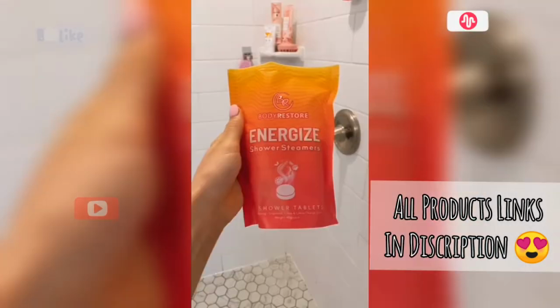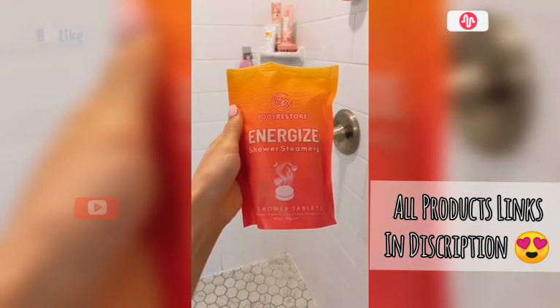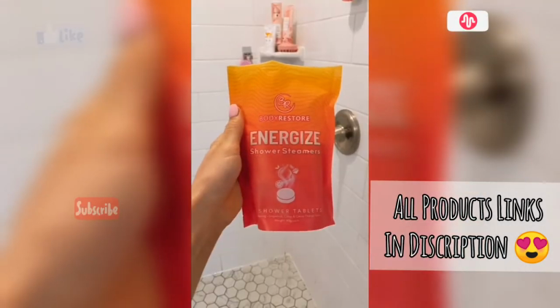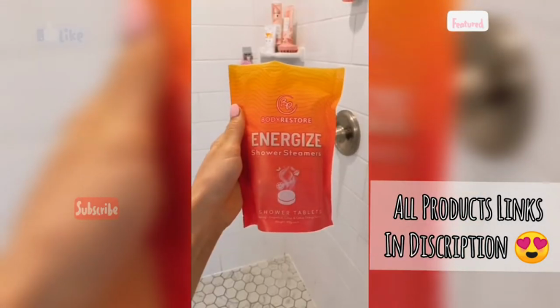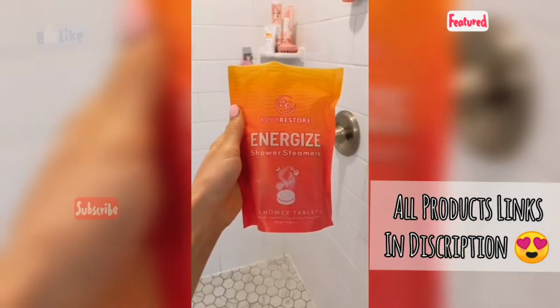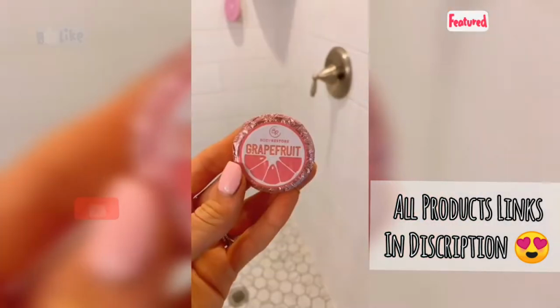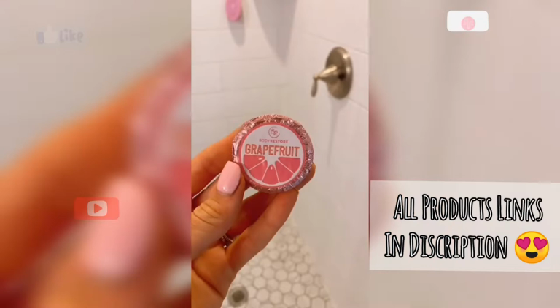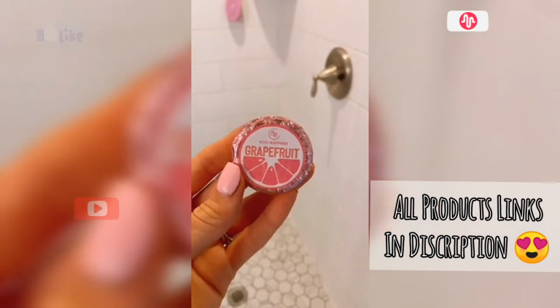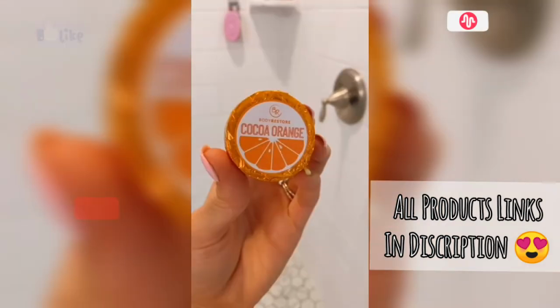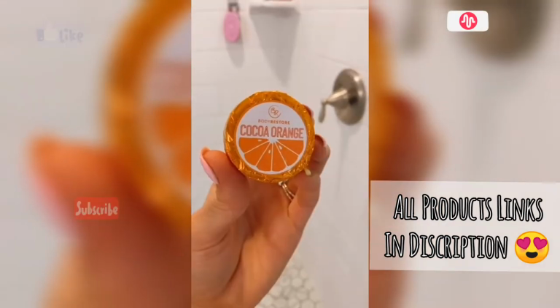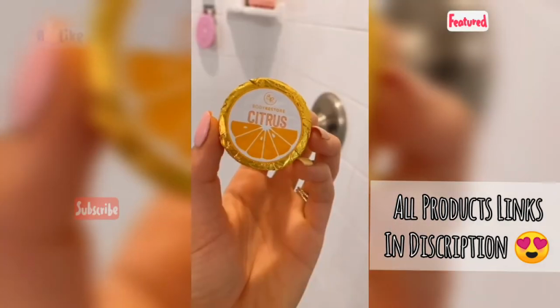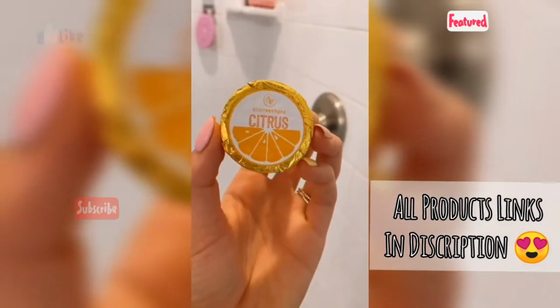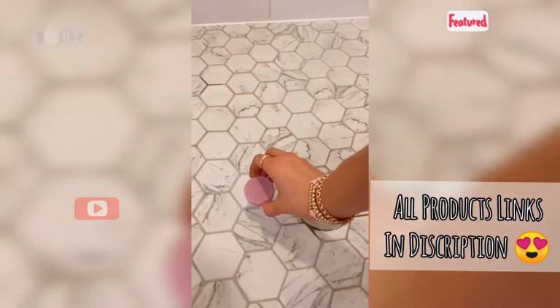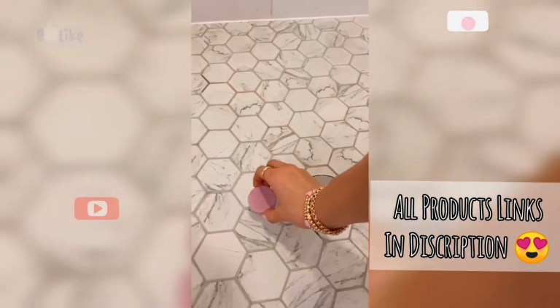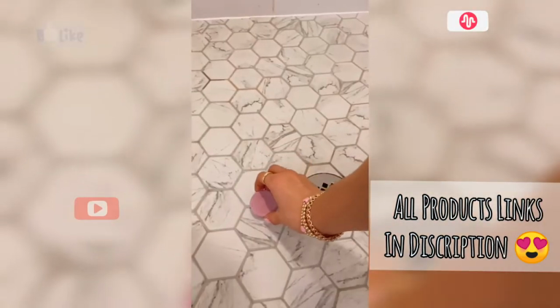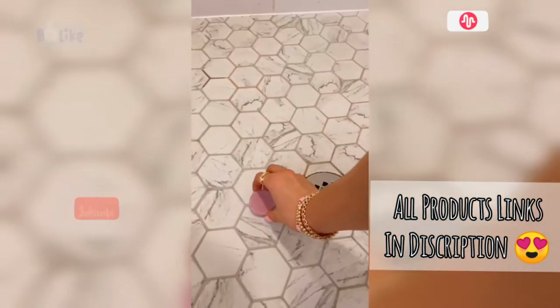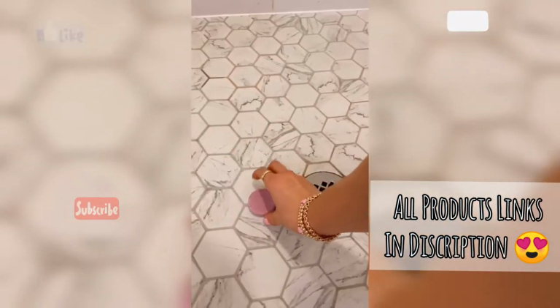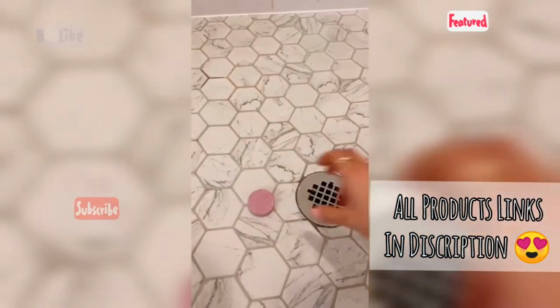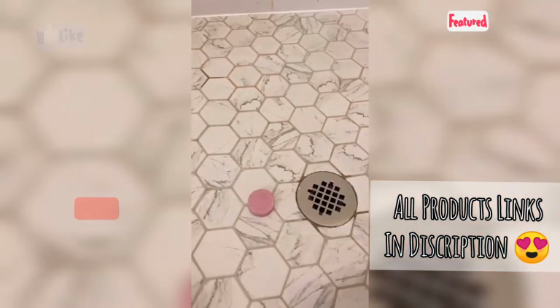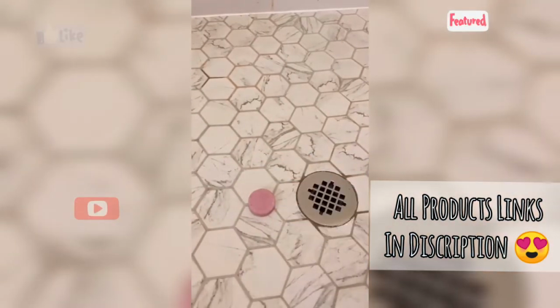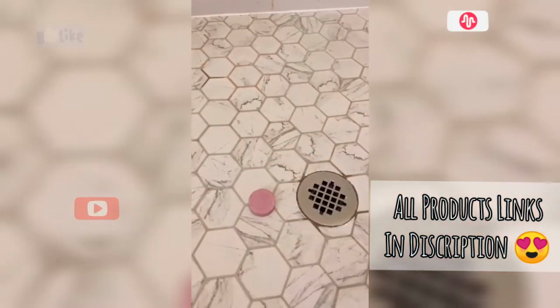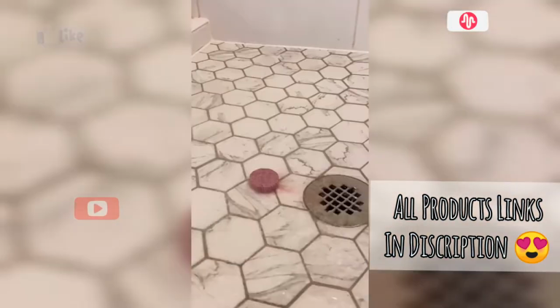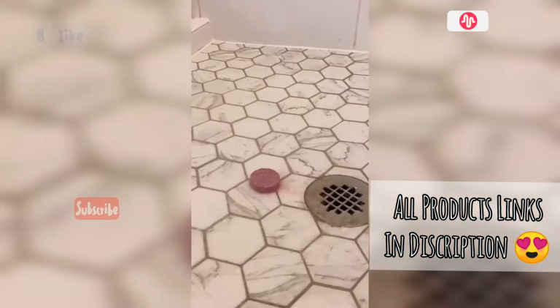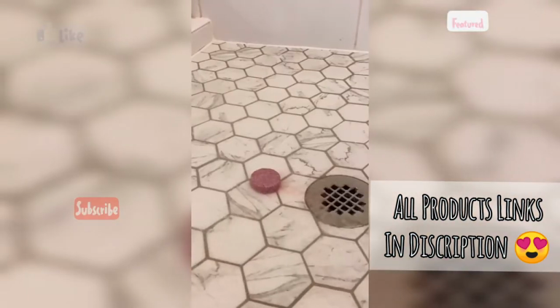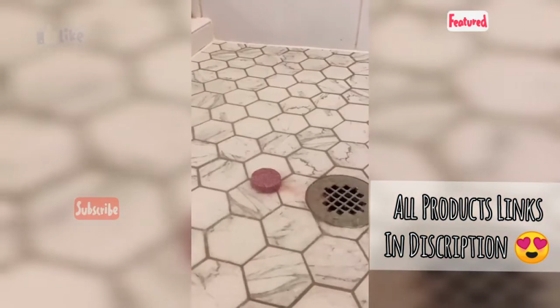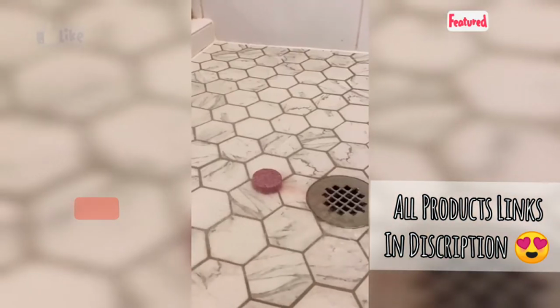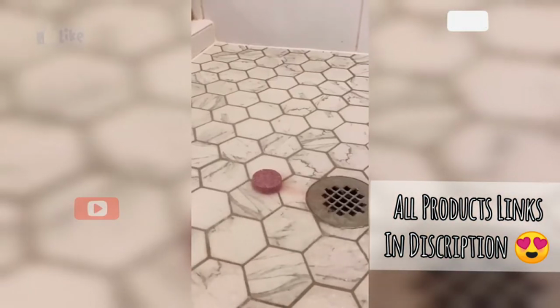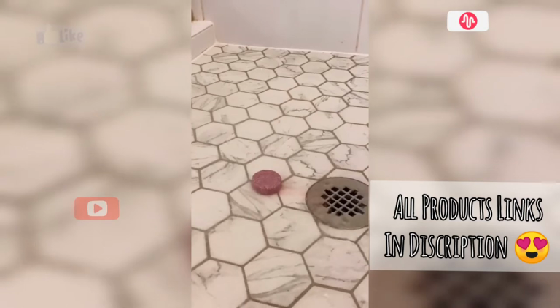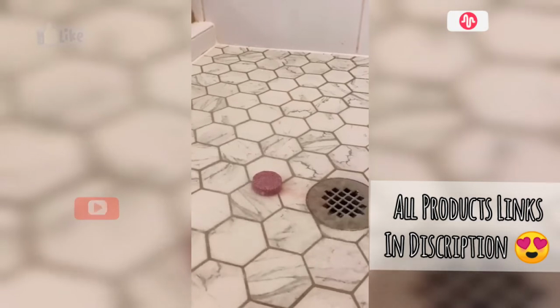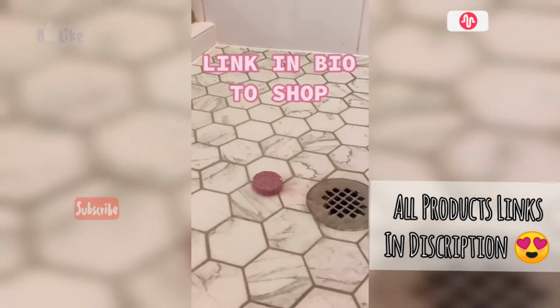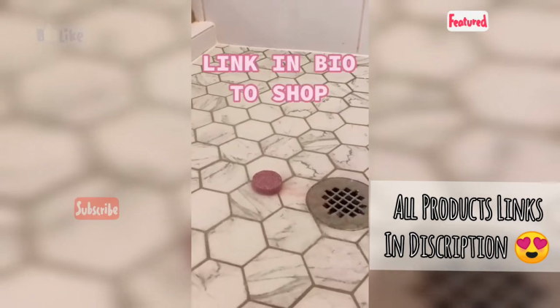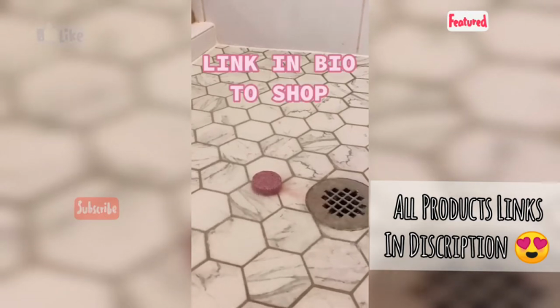Add a shower steamer, which is like a bath bomb for your shower, to truly heighten your morning or evening shower into a spa-like experience every day. Link in bio to shop all products.